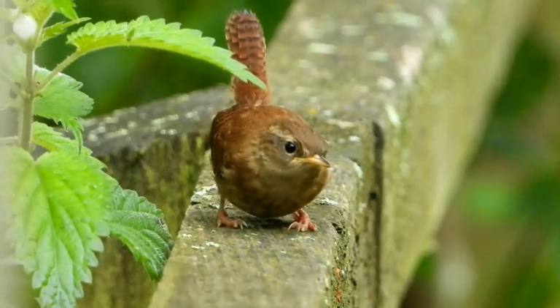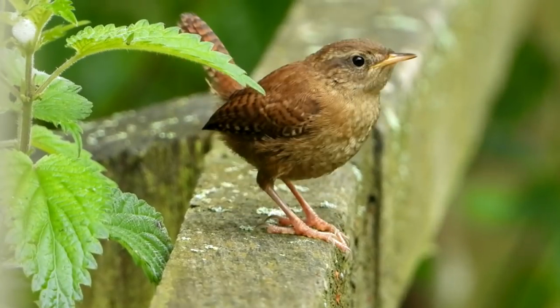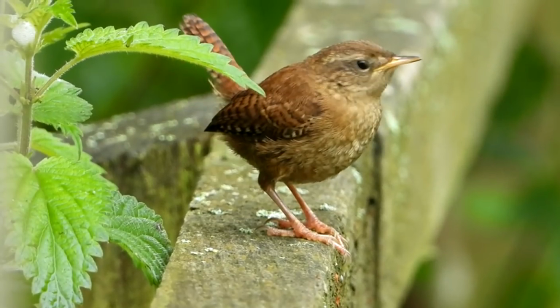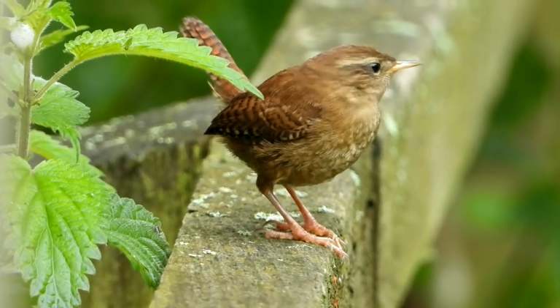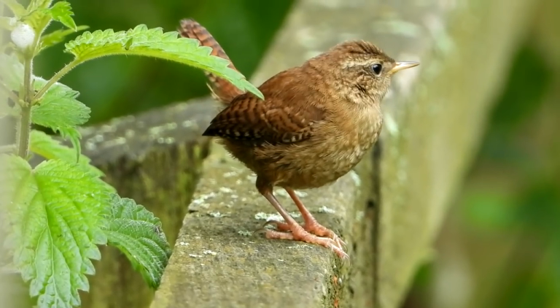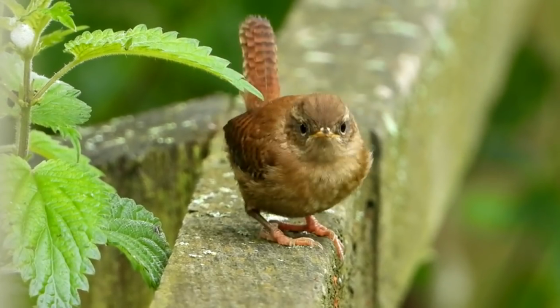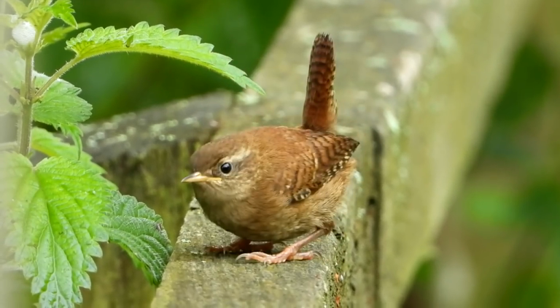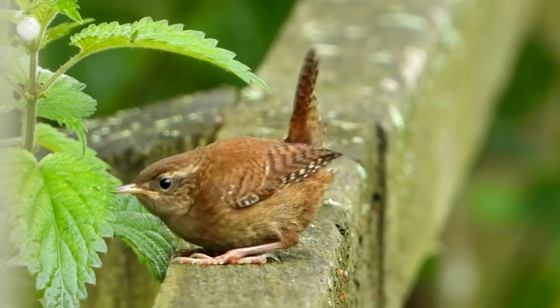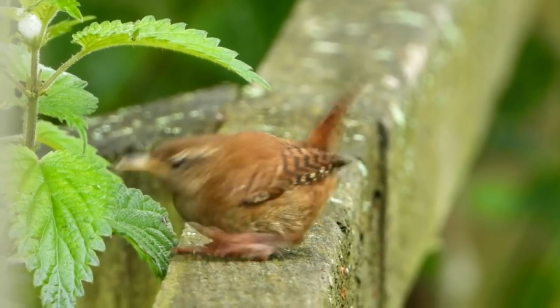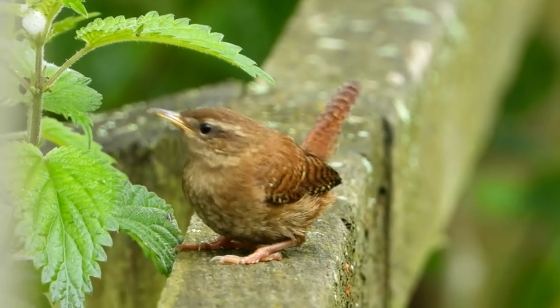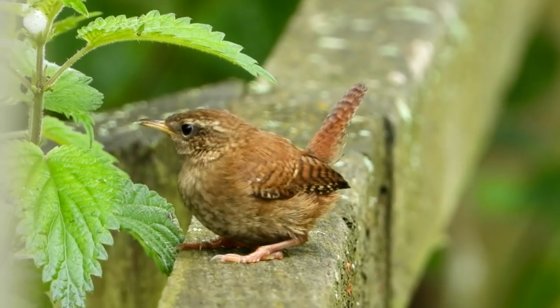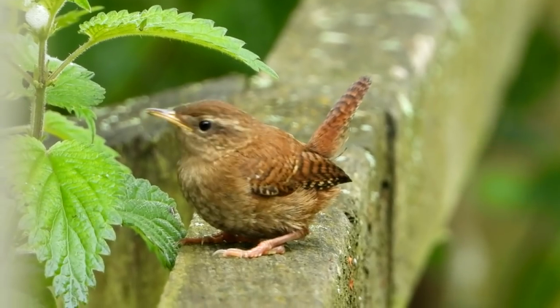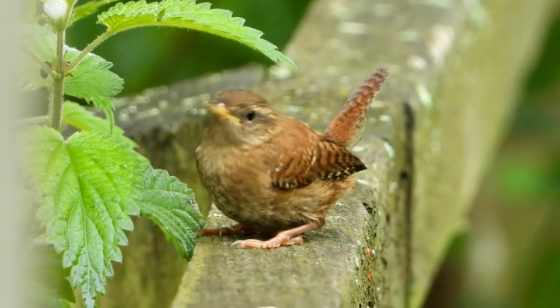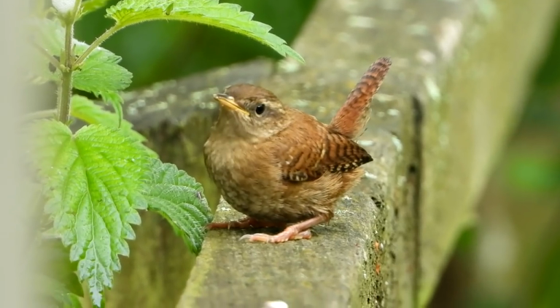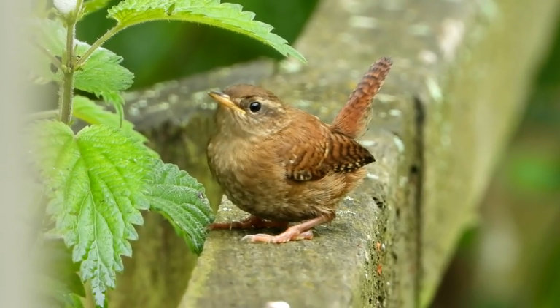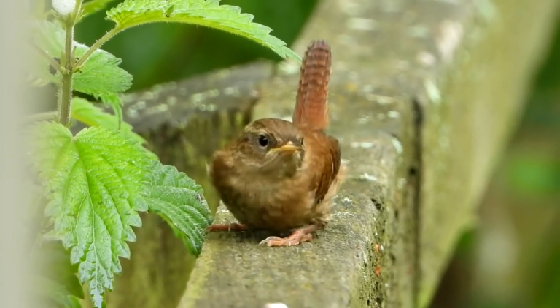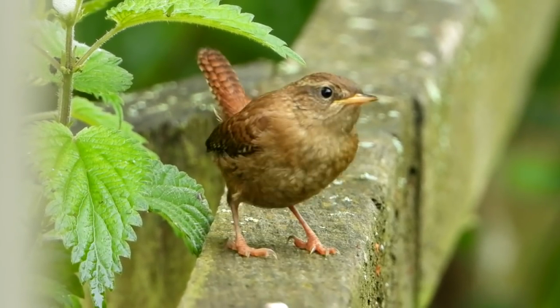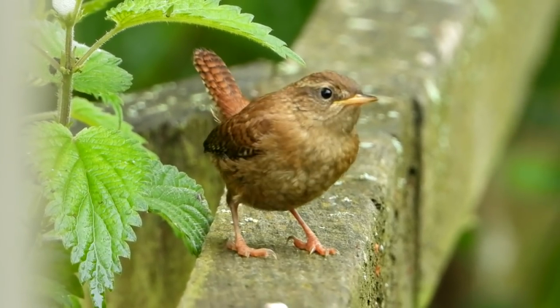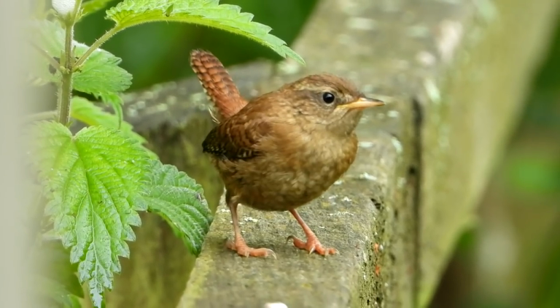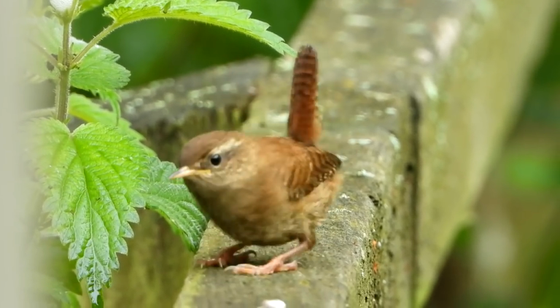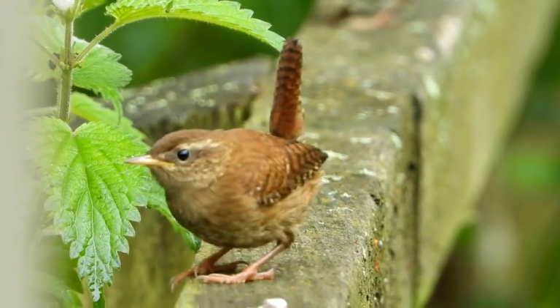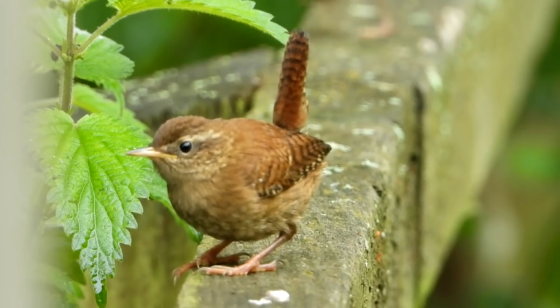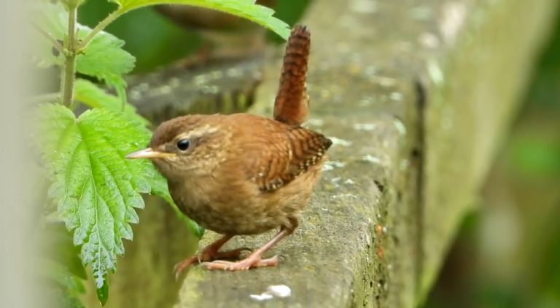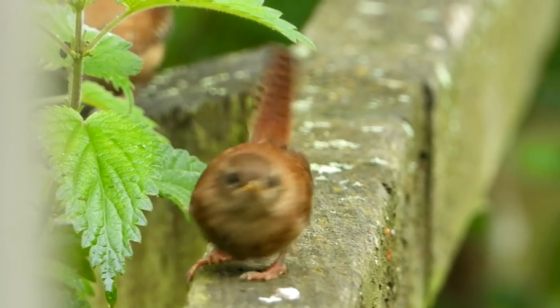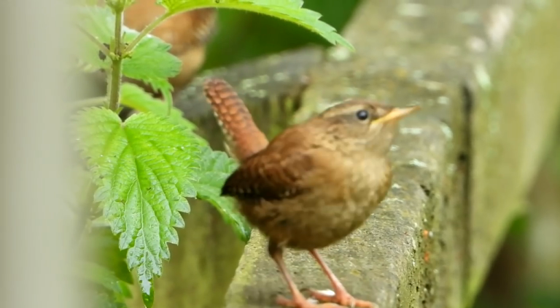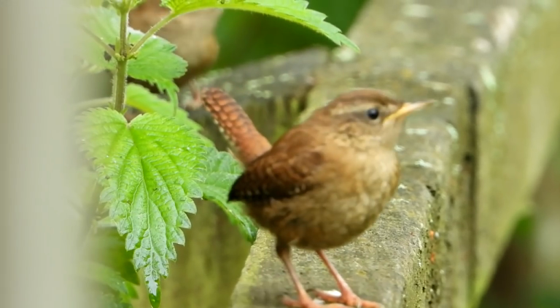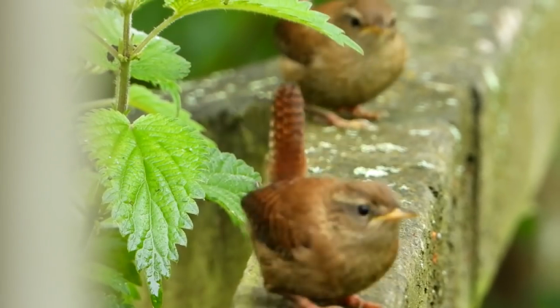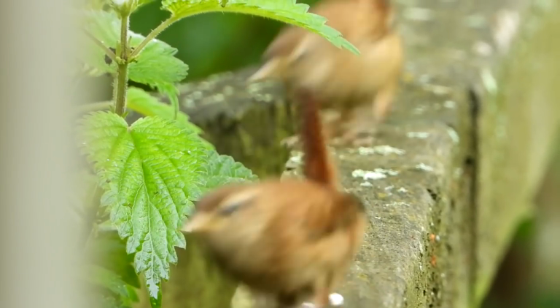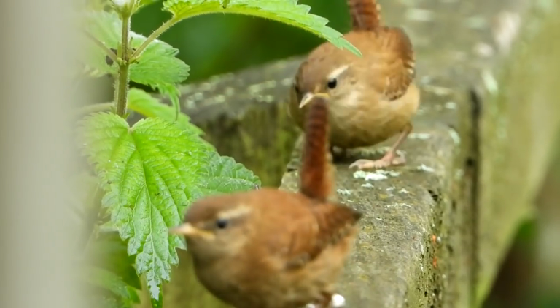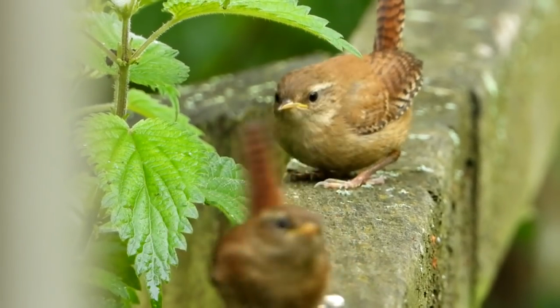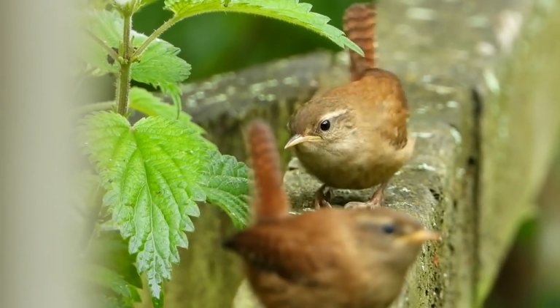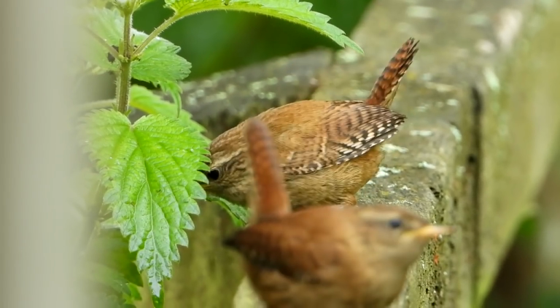Their loud, trilling, piercing song is so powerful for such a tiny bird. It's really nice to get a clear shot like this because they can be quite secretive. Here we have a pair of wrens — they probably have a family nearby.